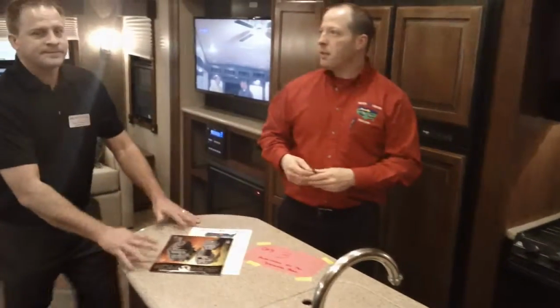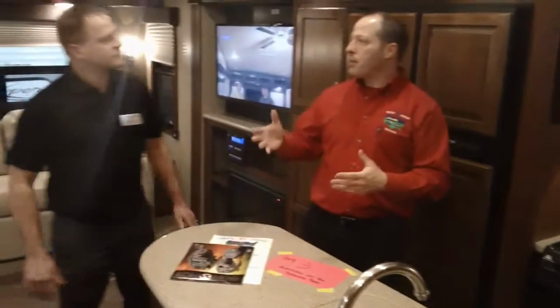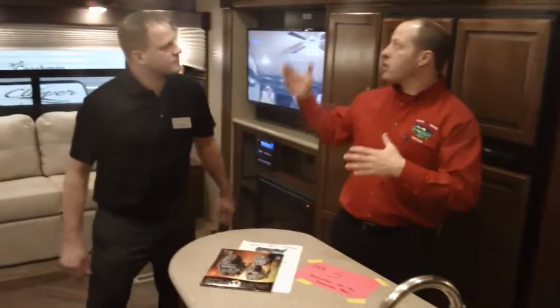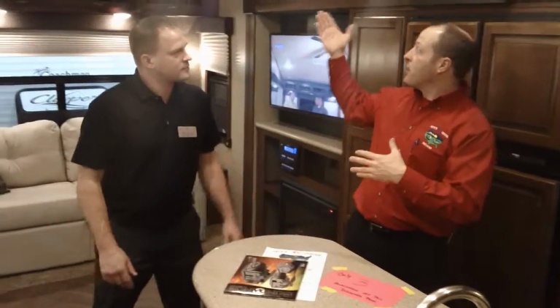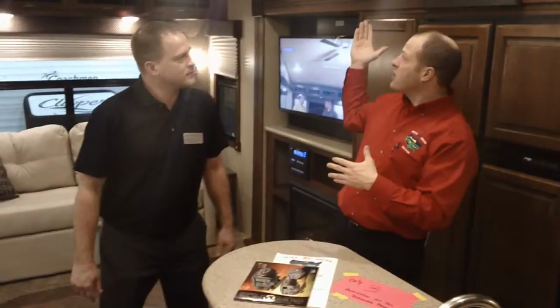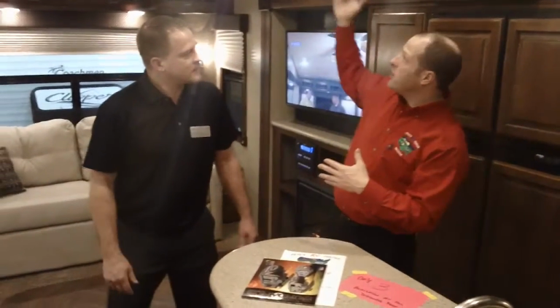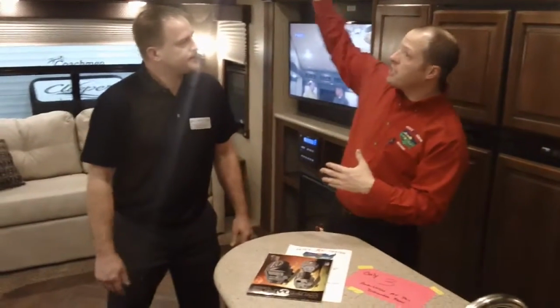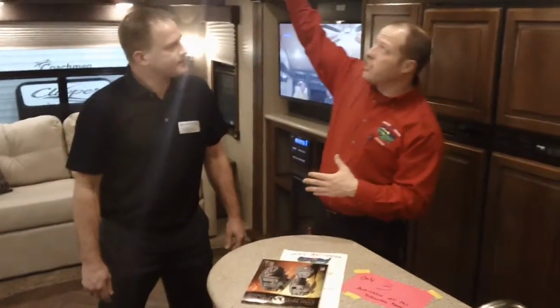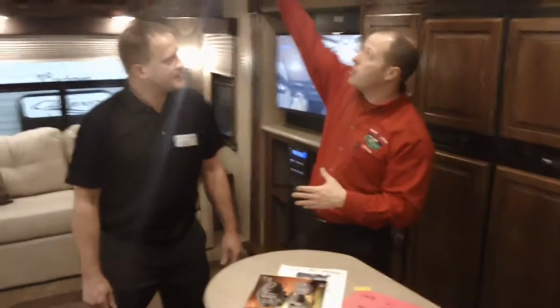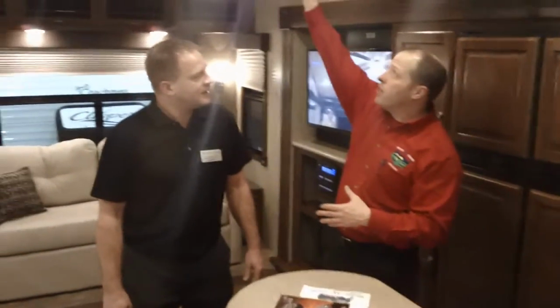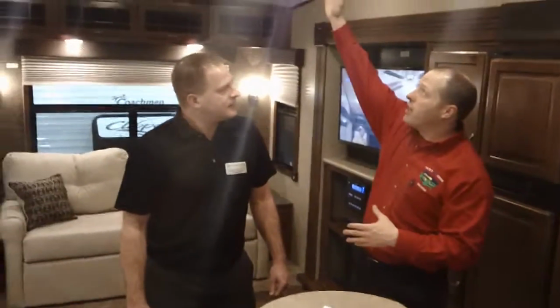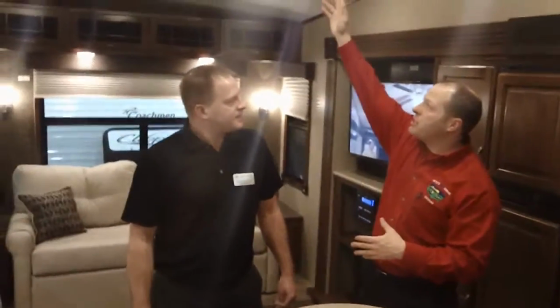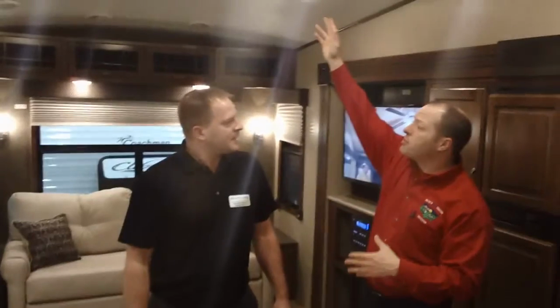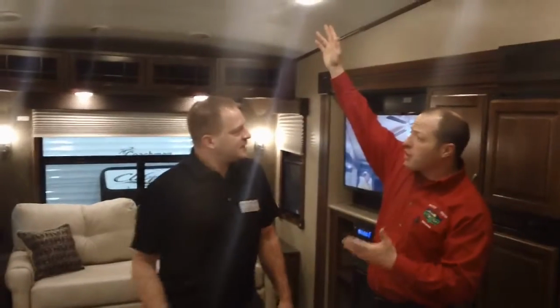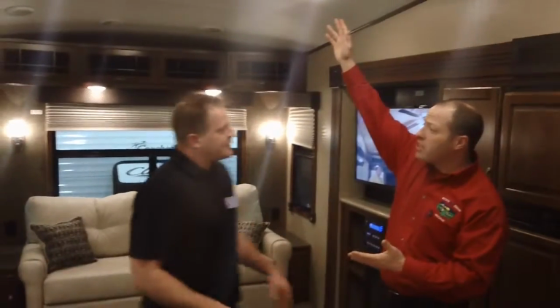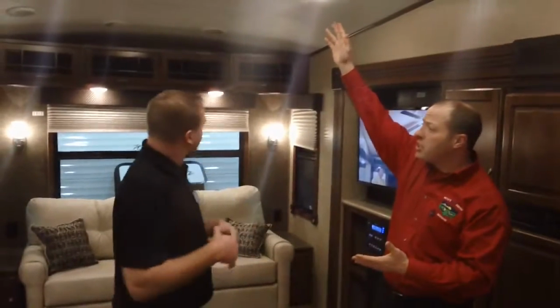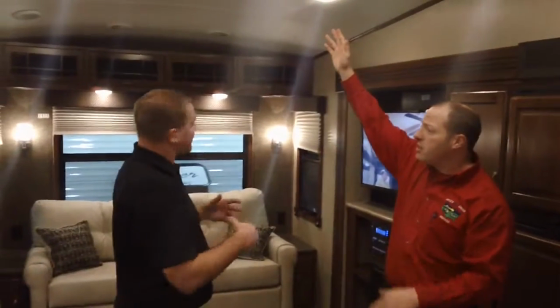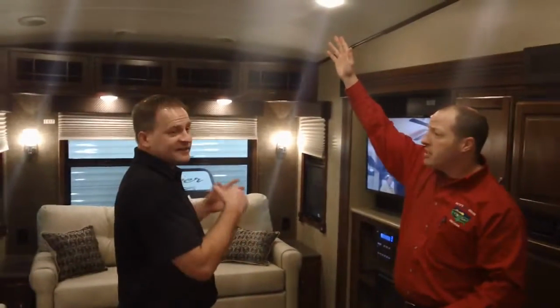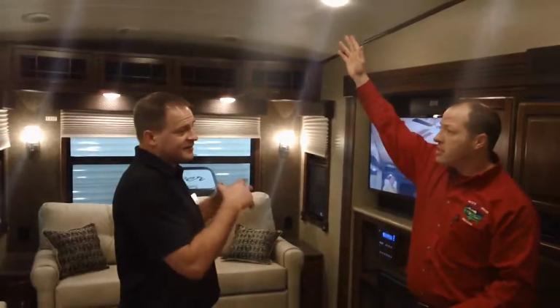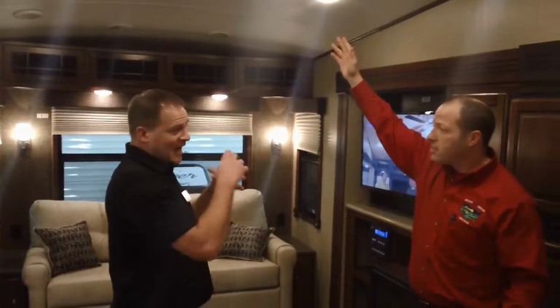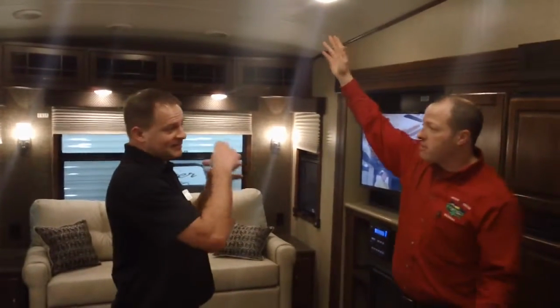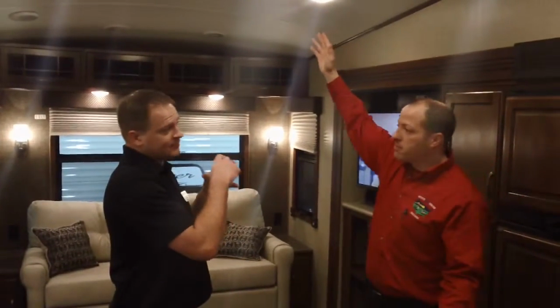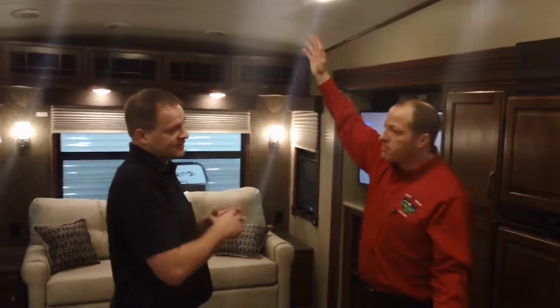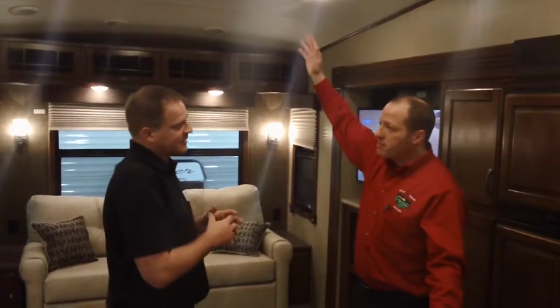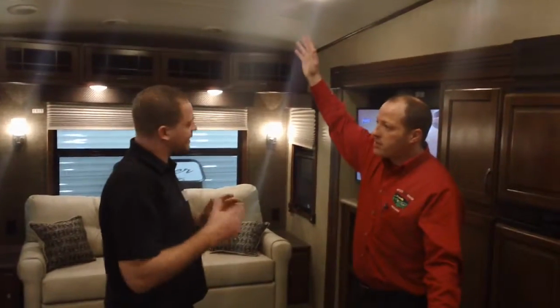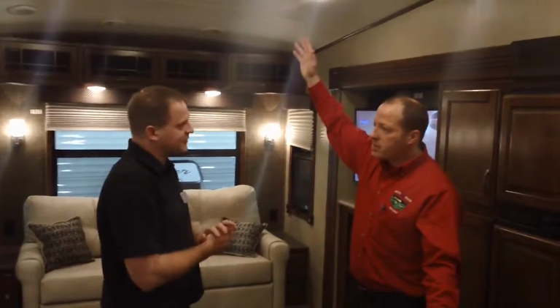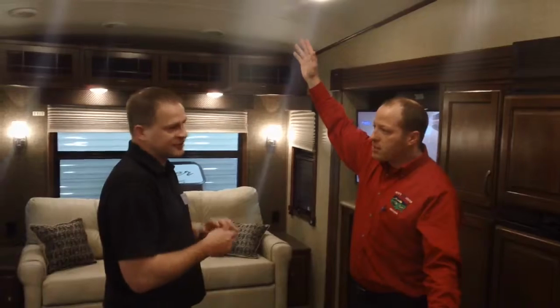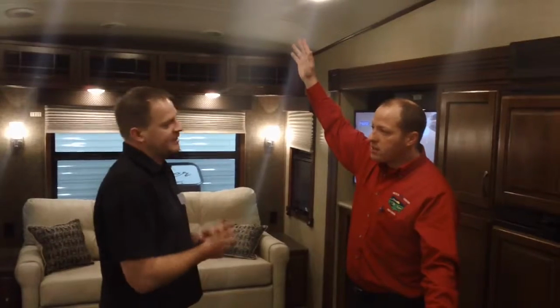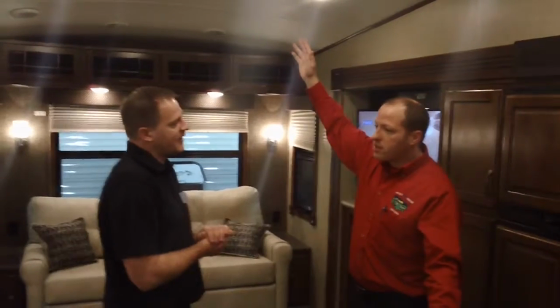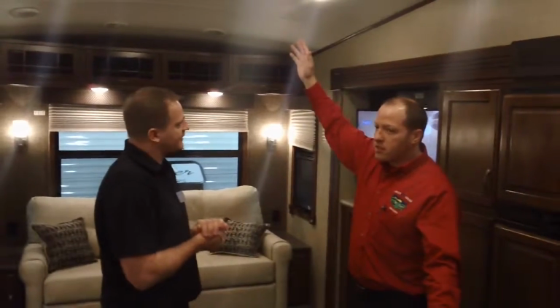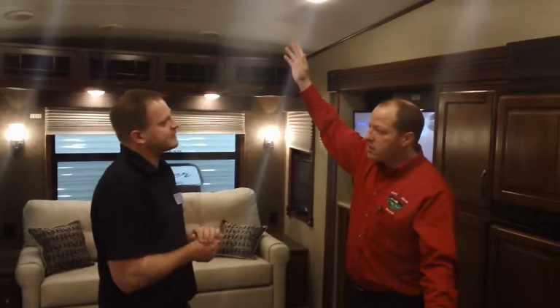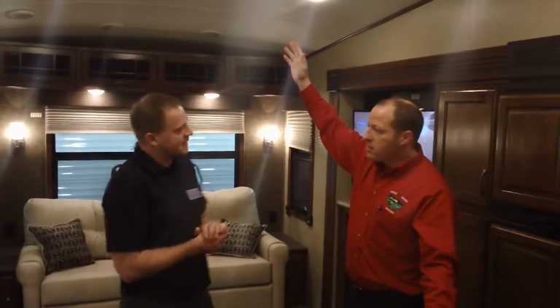Tell me a little bit about the construction. We've got the arched interior ceiling in here. These are galvanized steel I-beam stamp trusses — extremely strong, extremely lightweight, and they're going to last a long time.